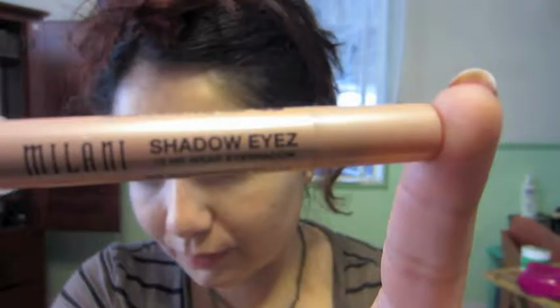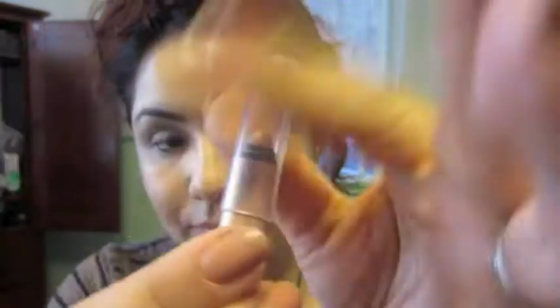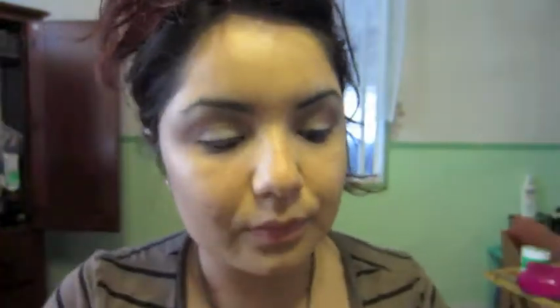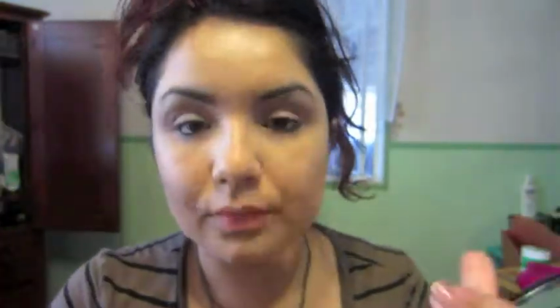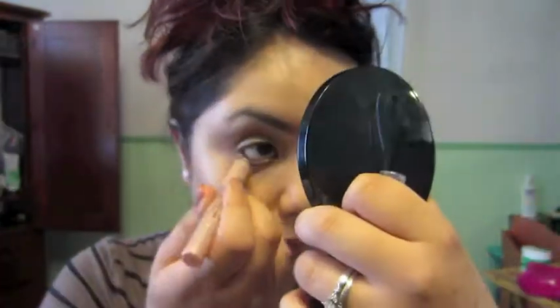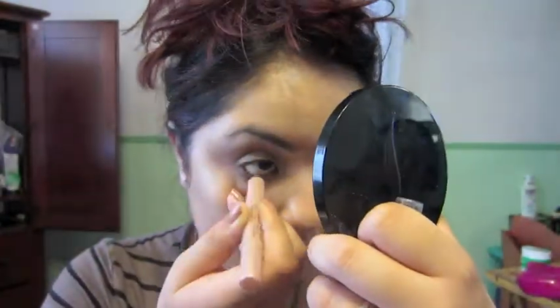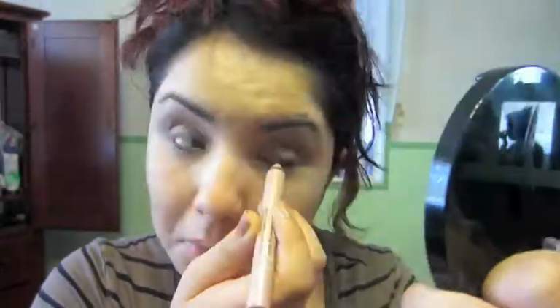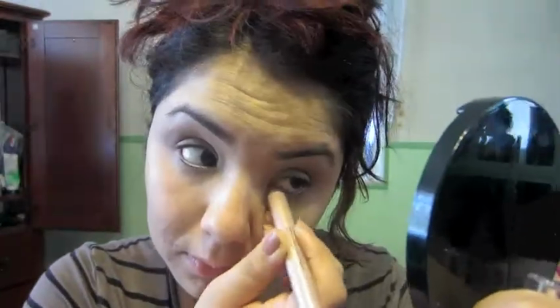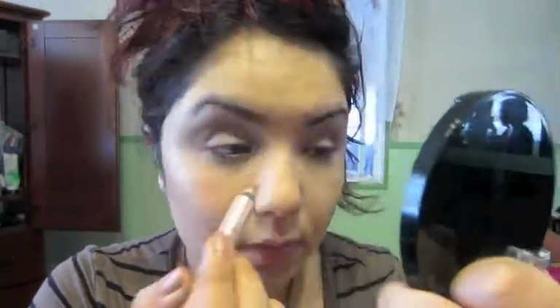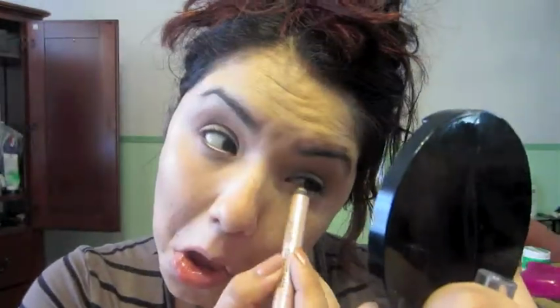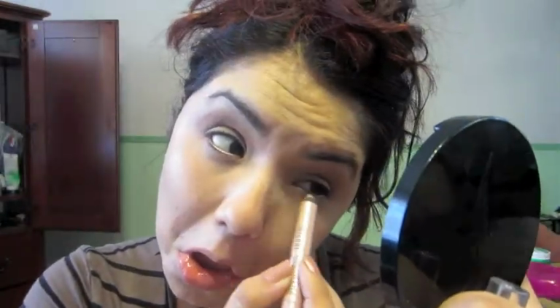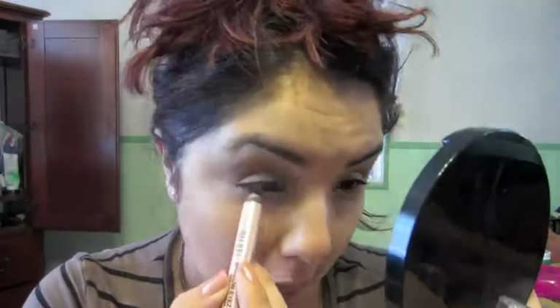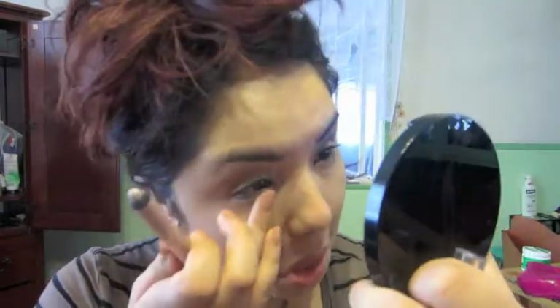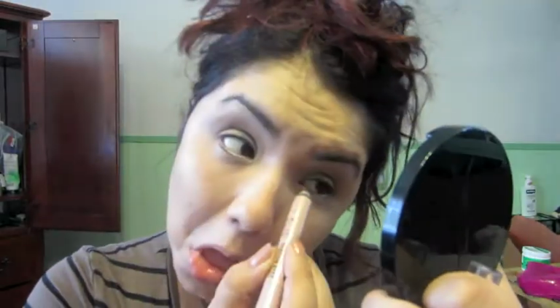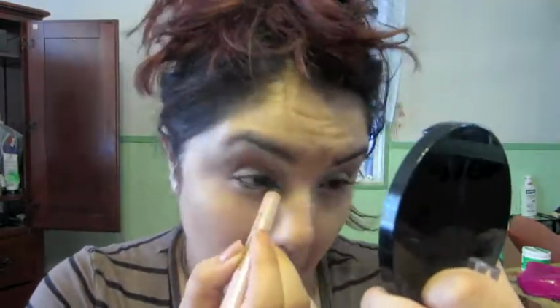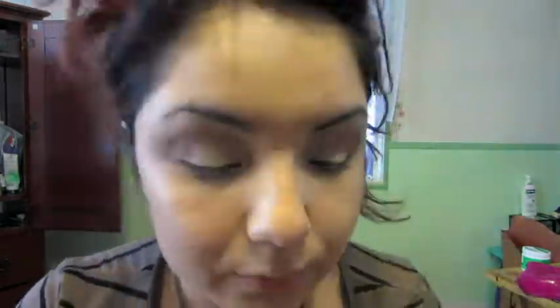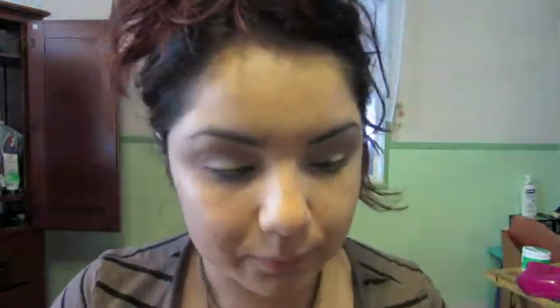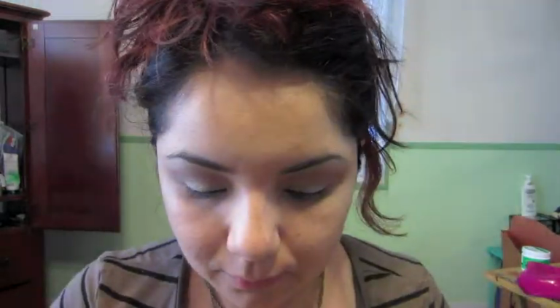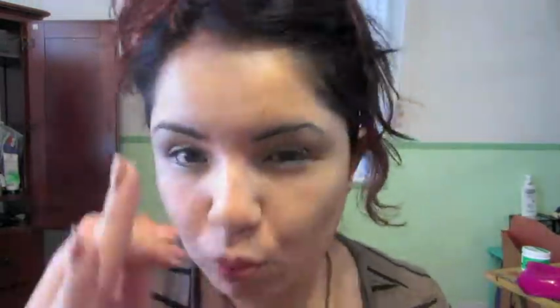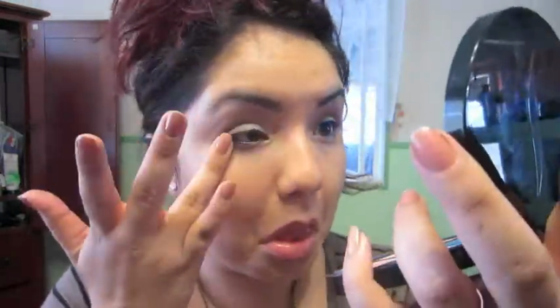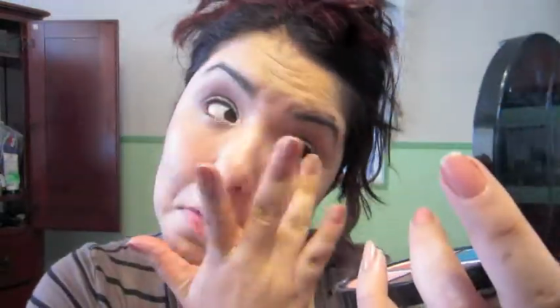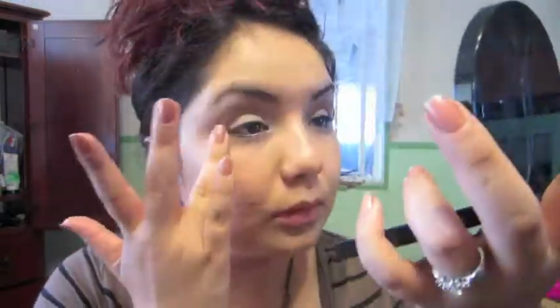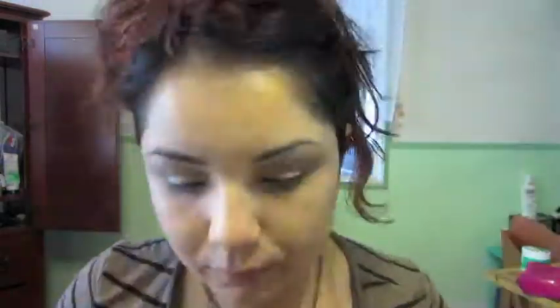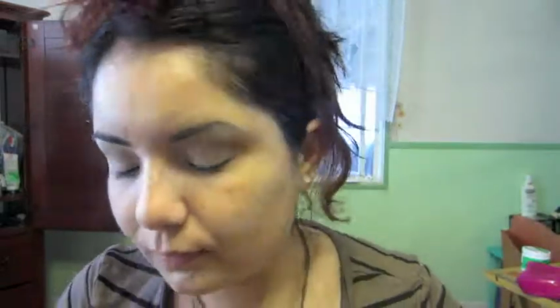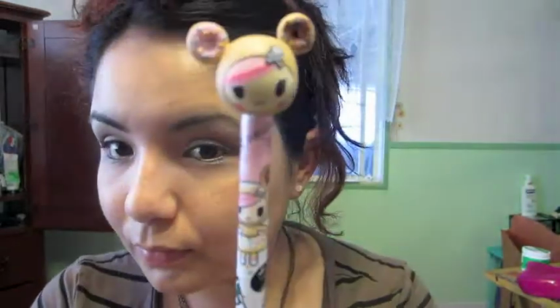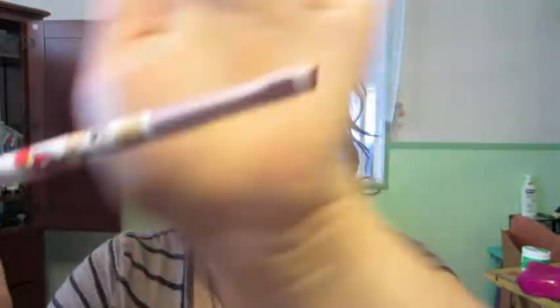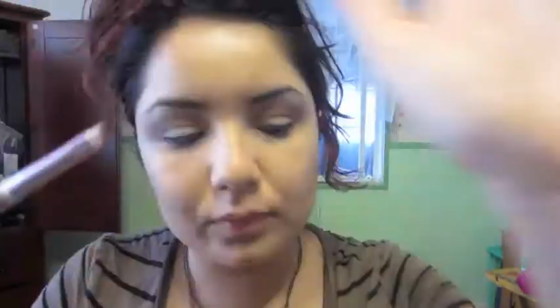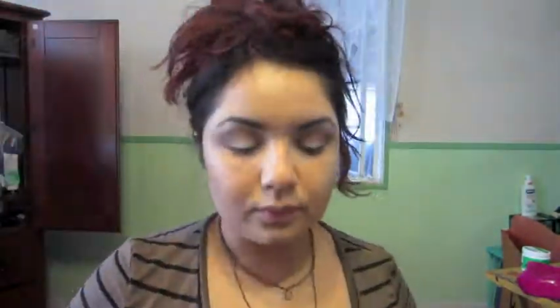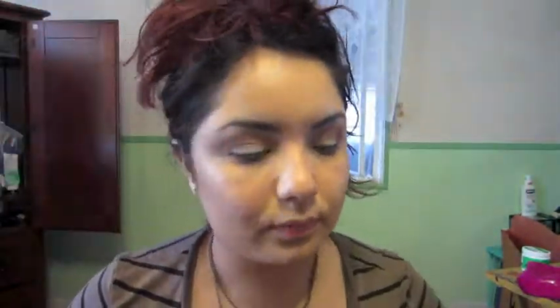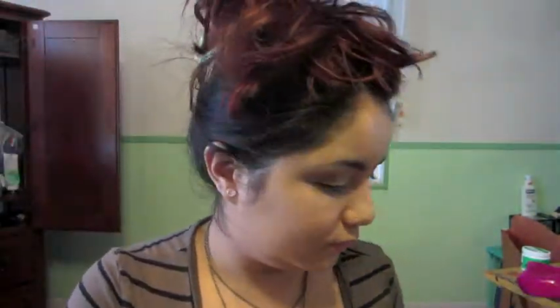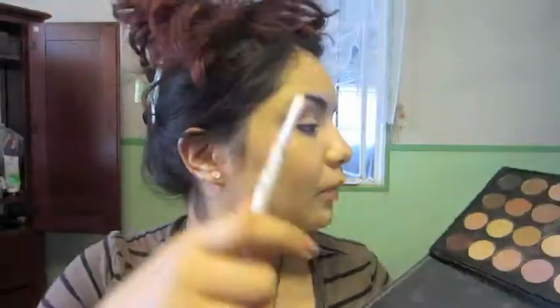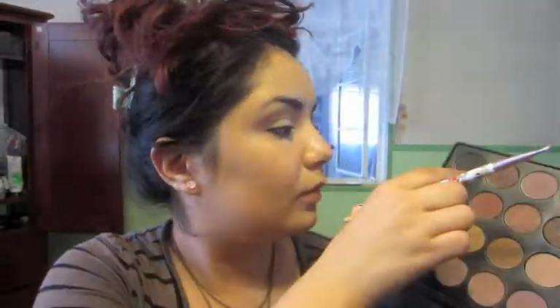Now I am taking my Balmain Shadow Eyes pencil in the color Champagne Toast and applying that to my lower lash line as well as my waterline. I'm using my ring finger to blend it out.